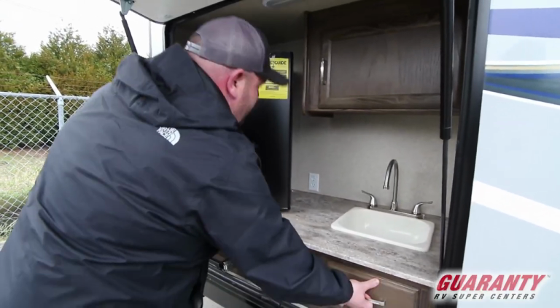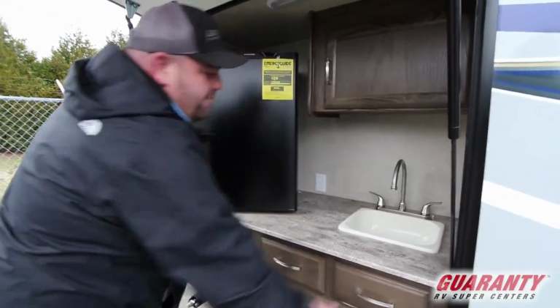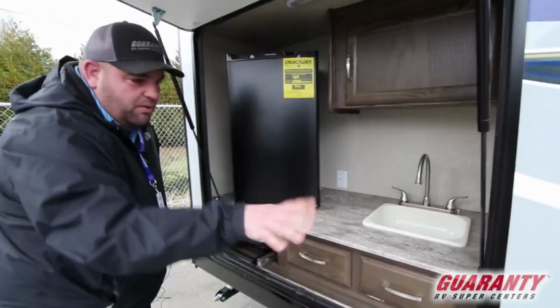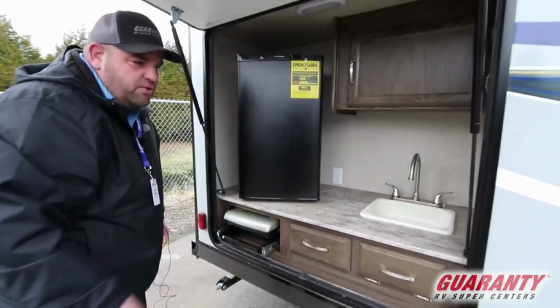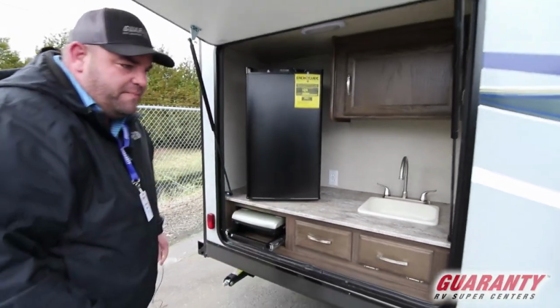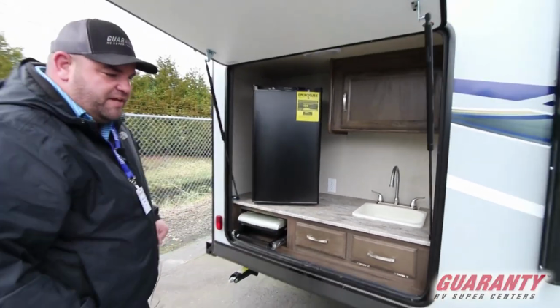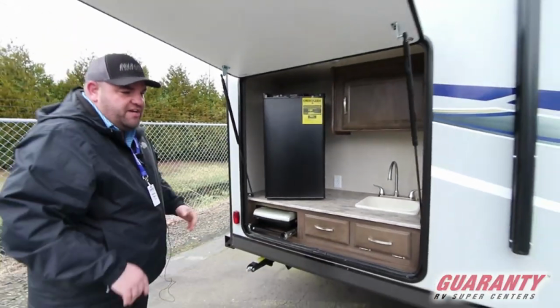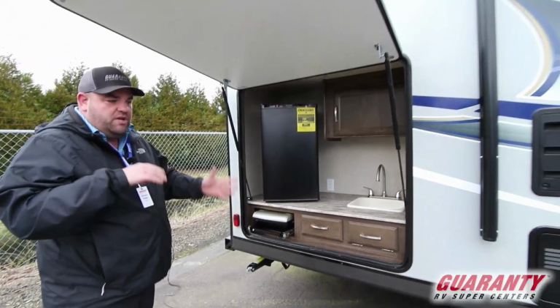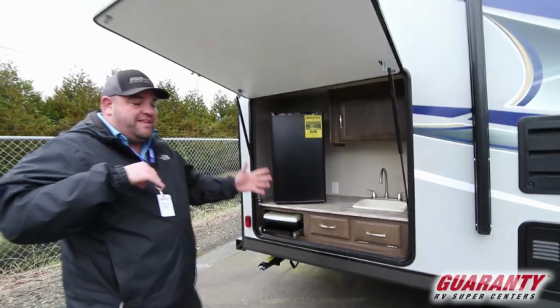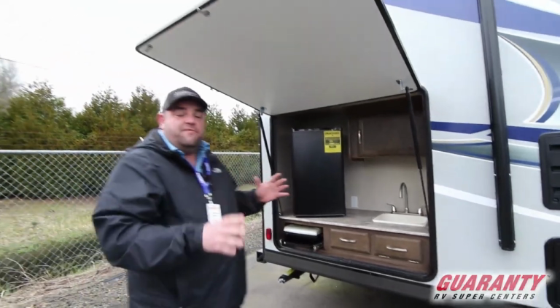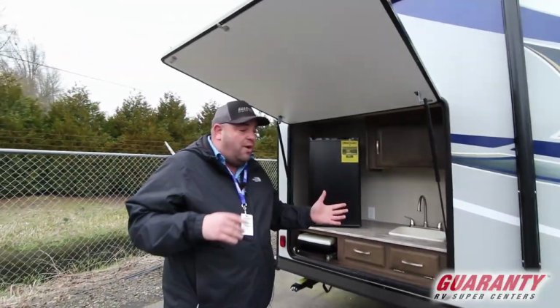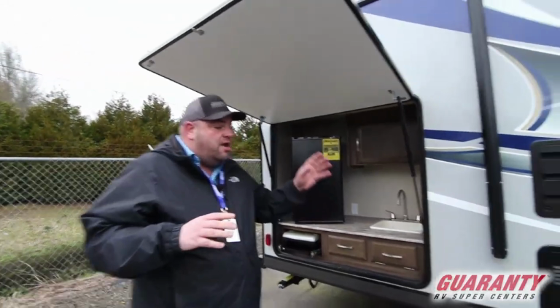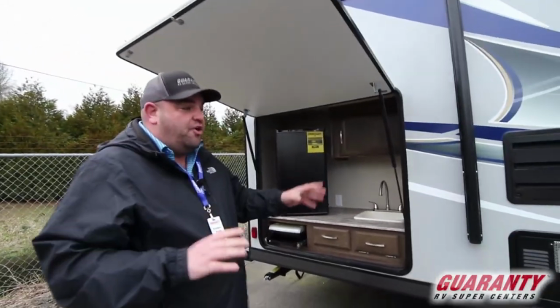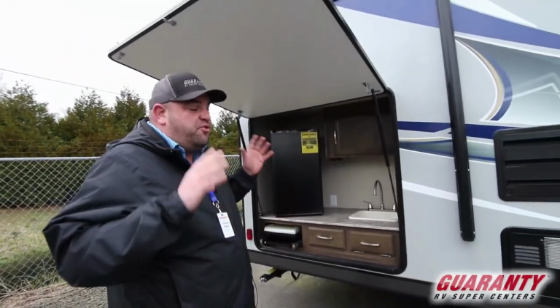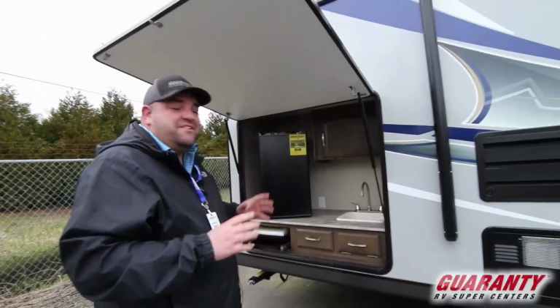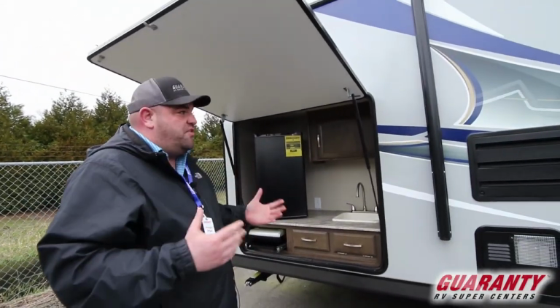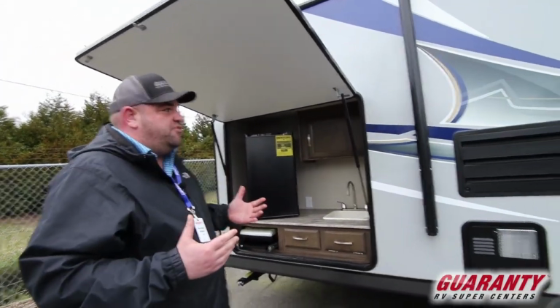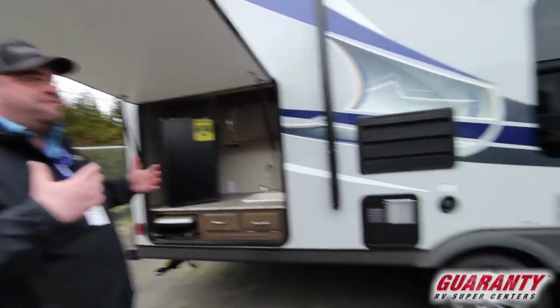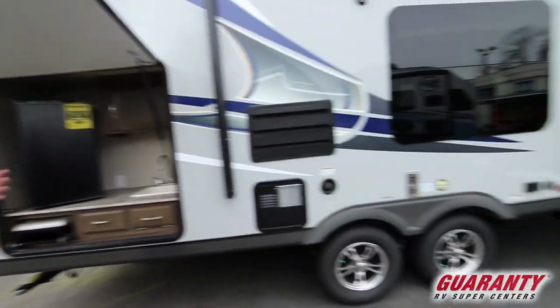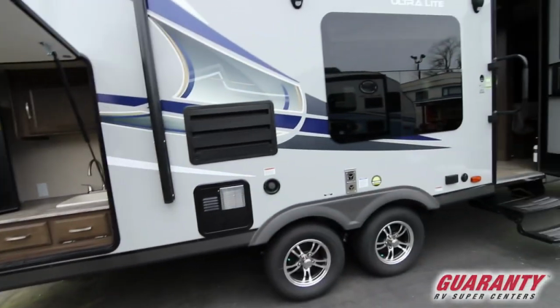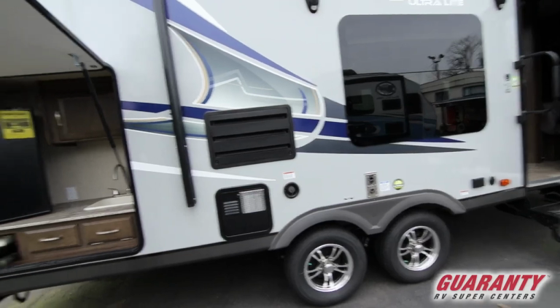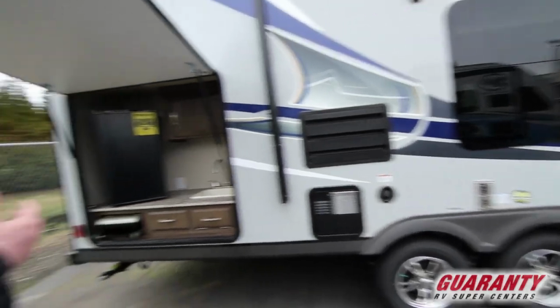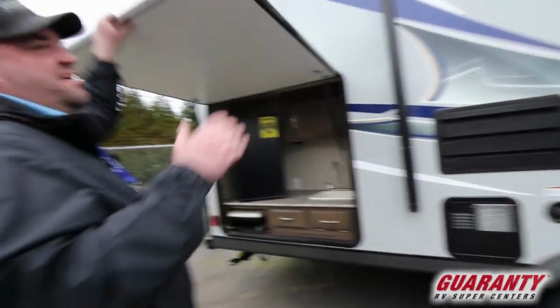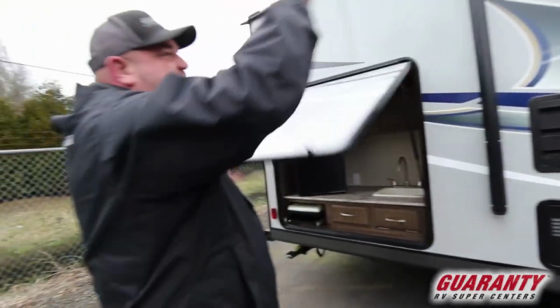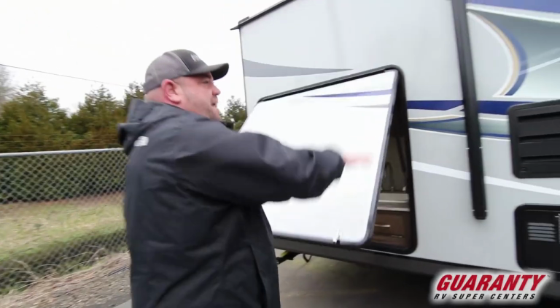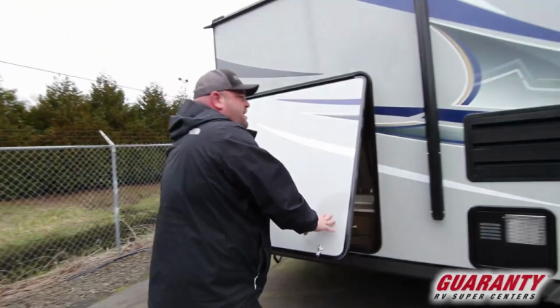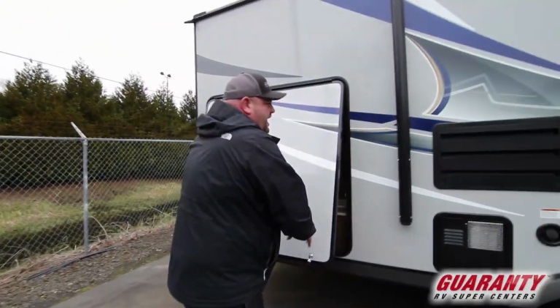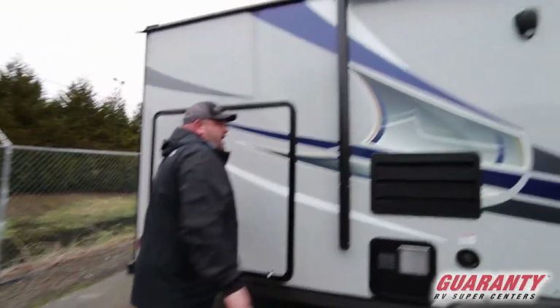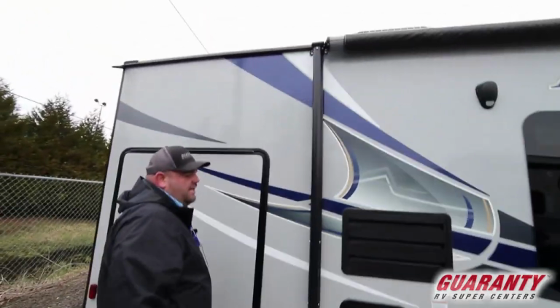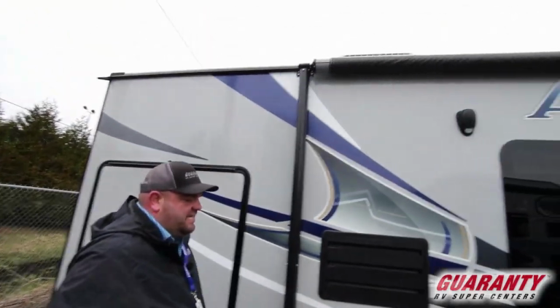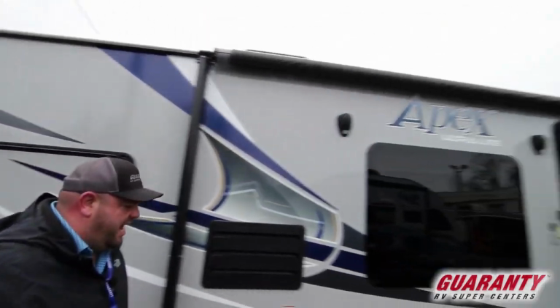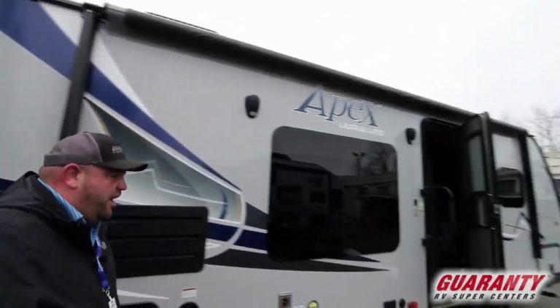The nice thing about a double axle is that in the unlikely event of a blowout, you still have three tires on the ground — so that's definitely a safety feature. You'll see the nice big awning, and it's LED lit as well.